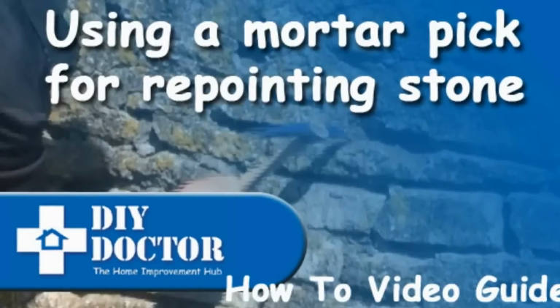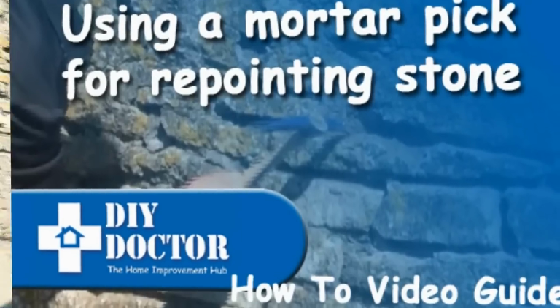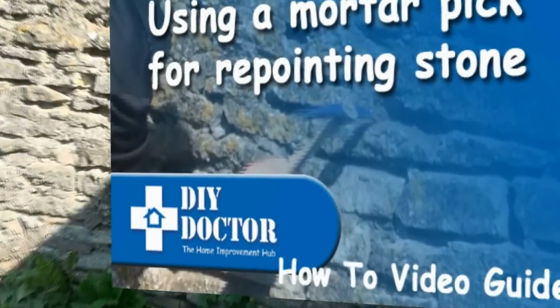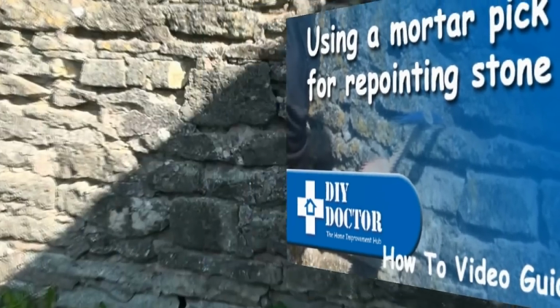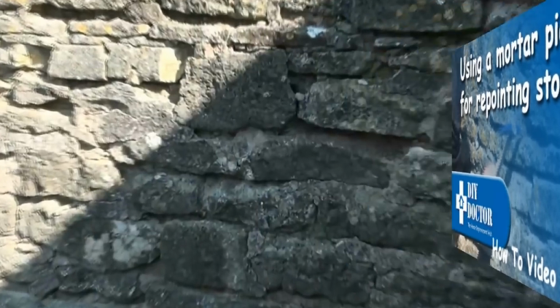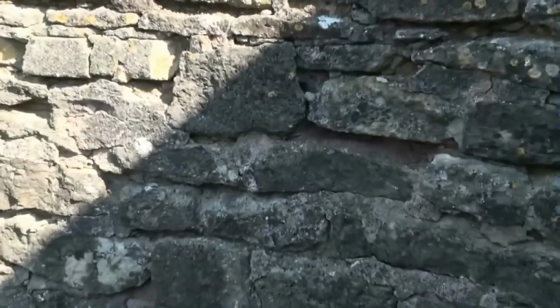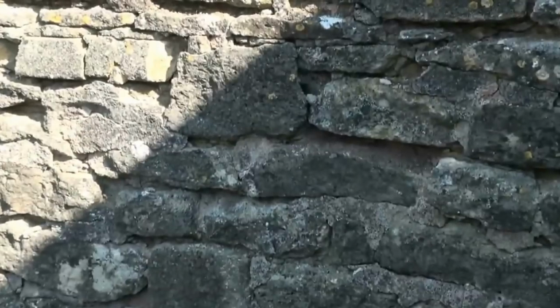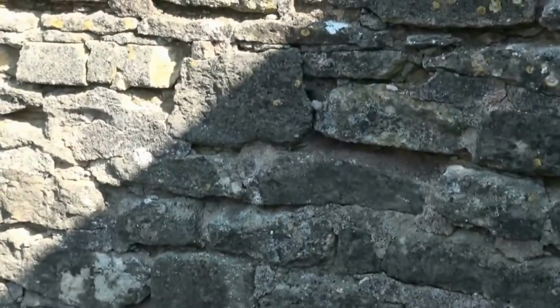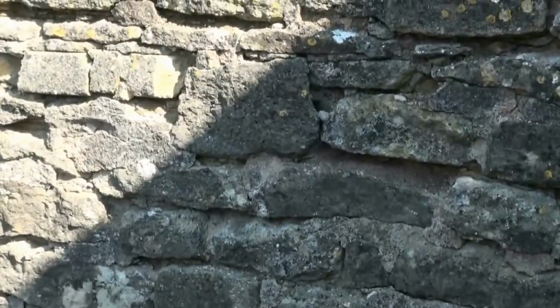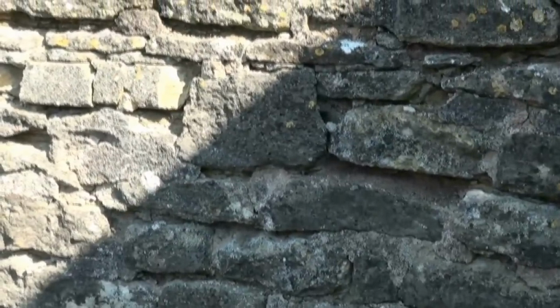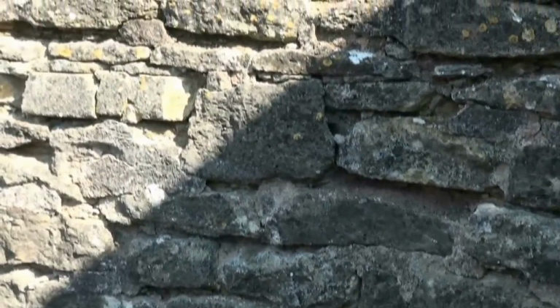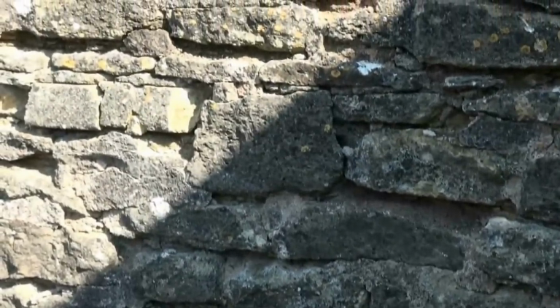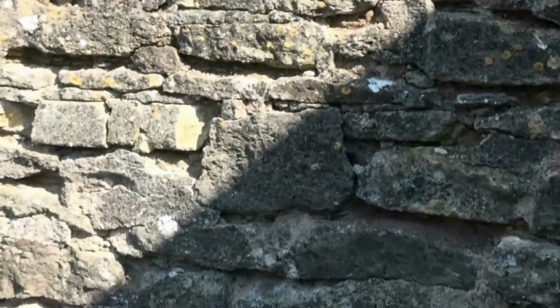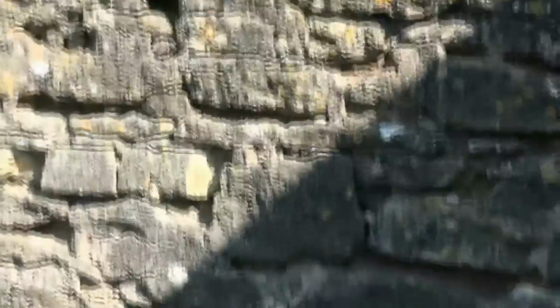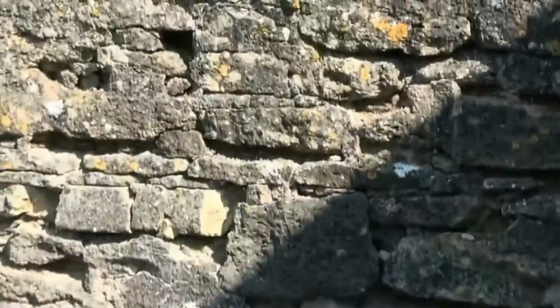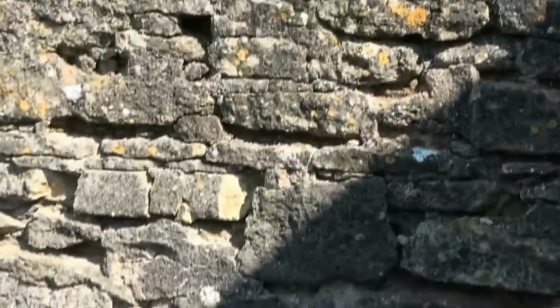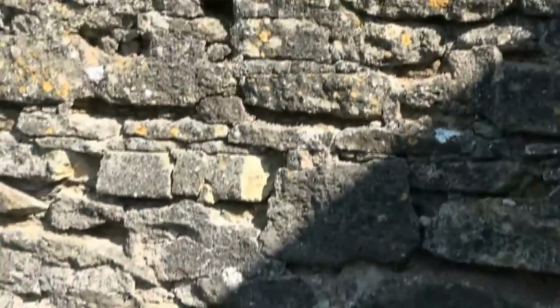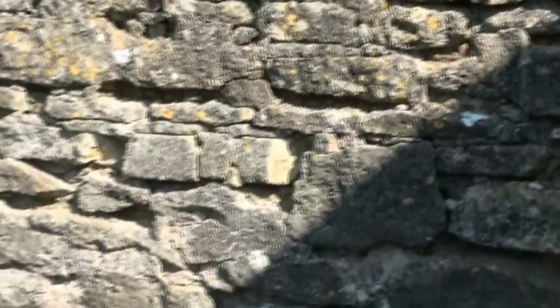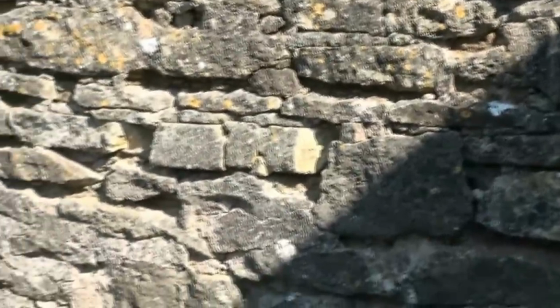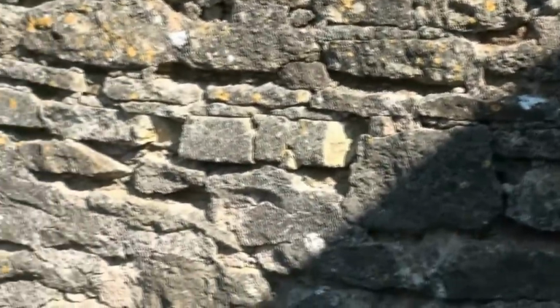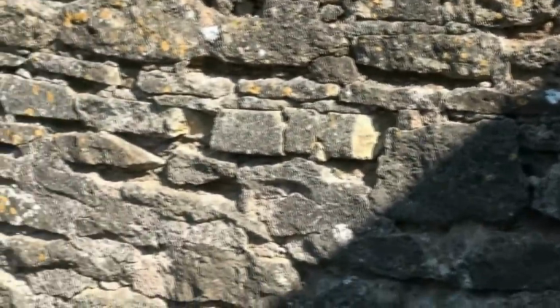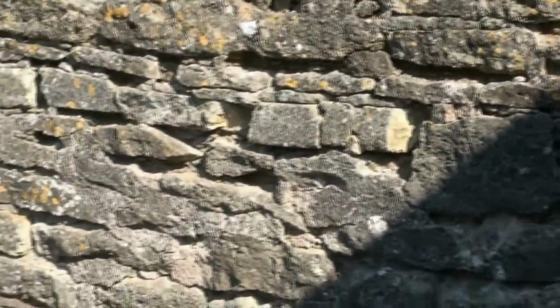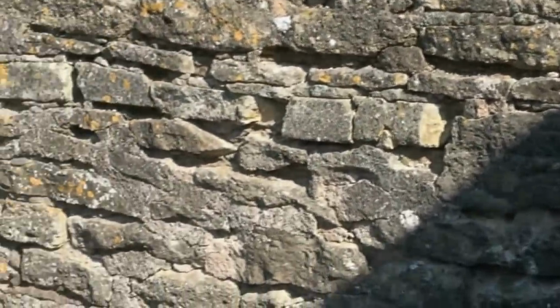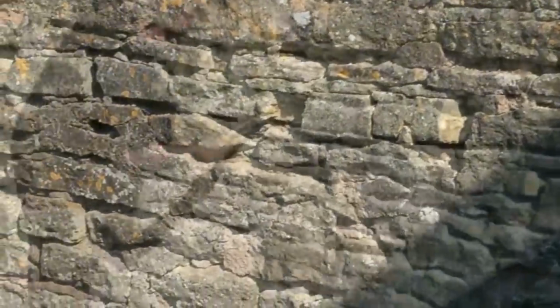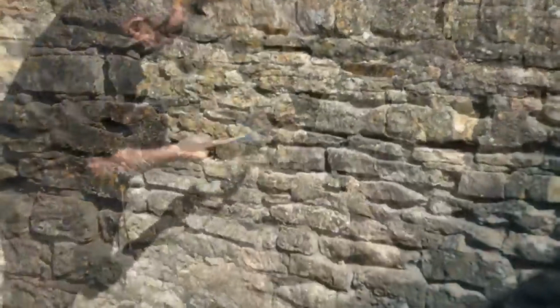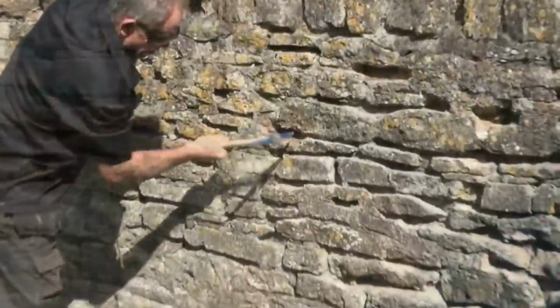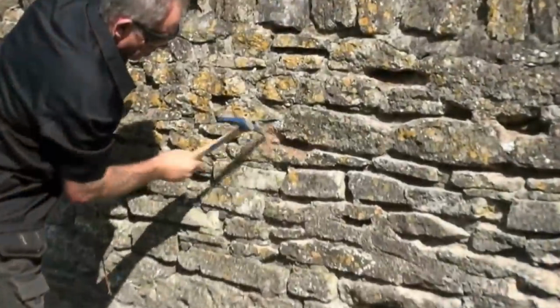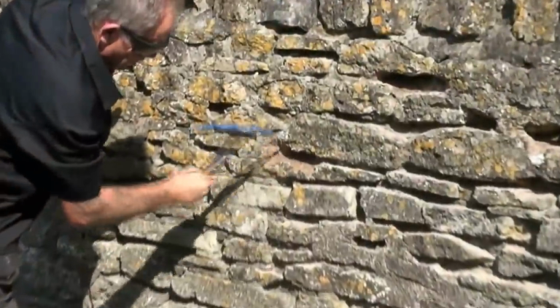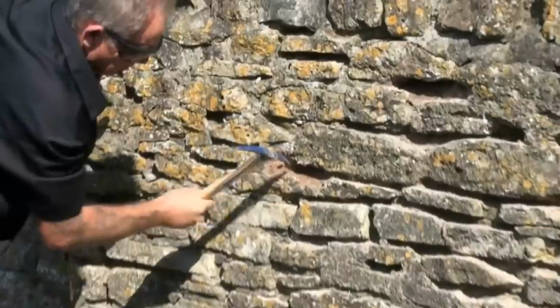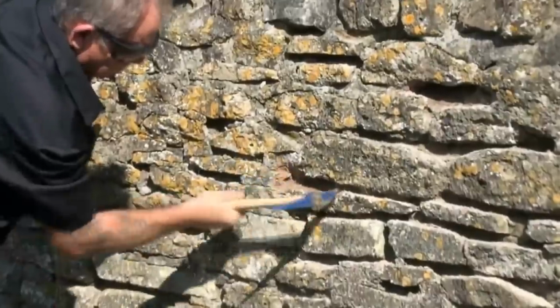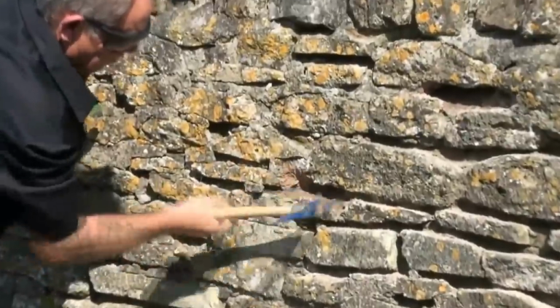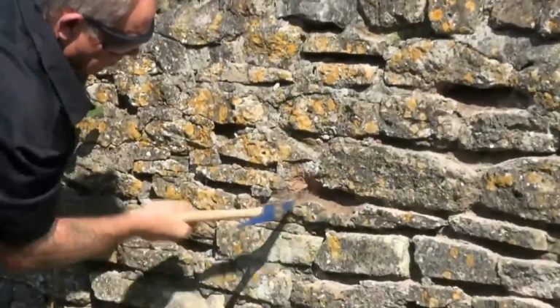Chopping out mortar from stone walls is a really painful job, but a double-ended mortar pick will make life a lot easier. Also have a look at our video on using a mortar router.